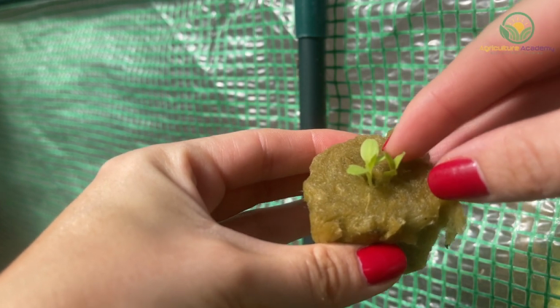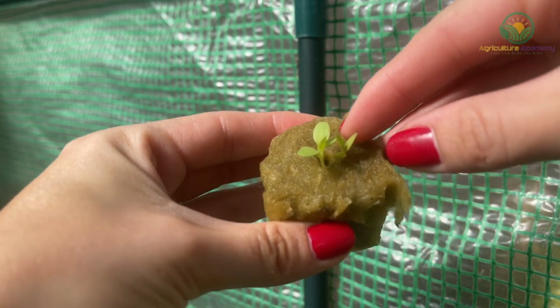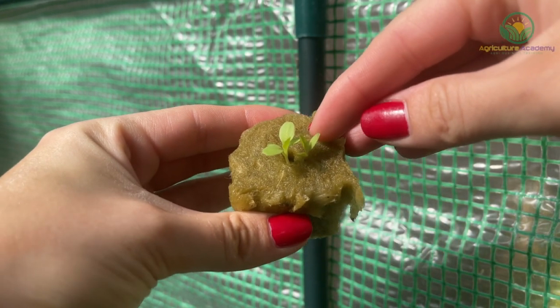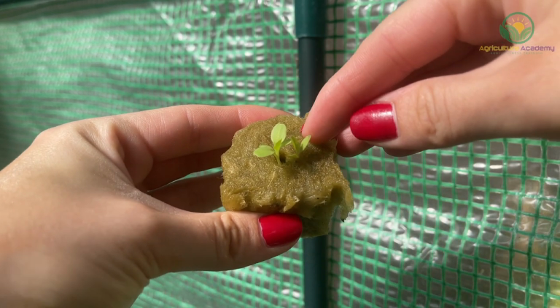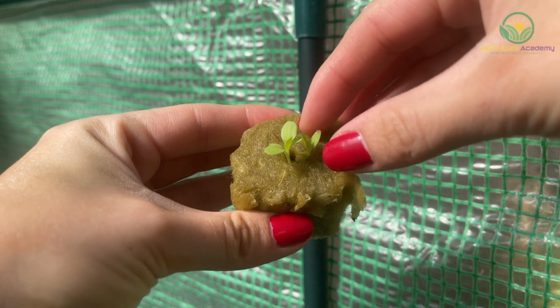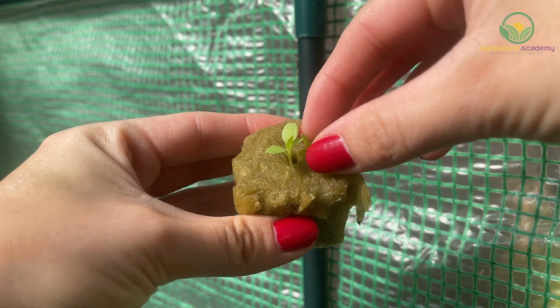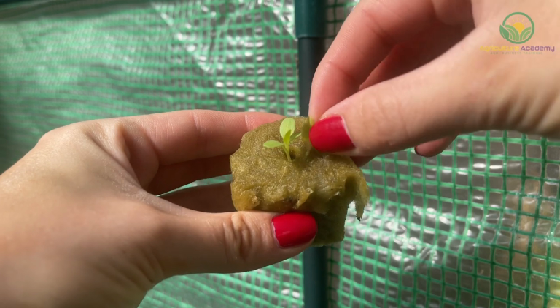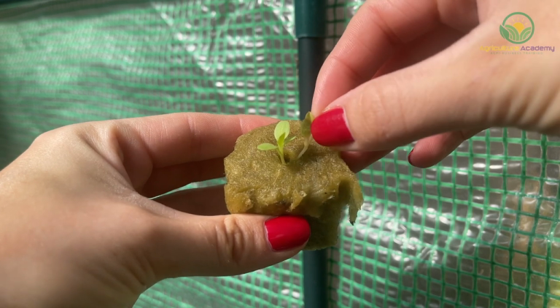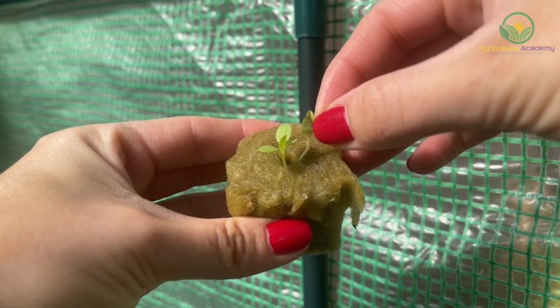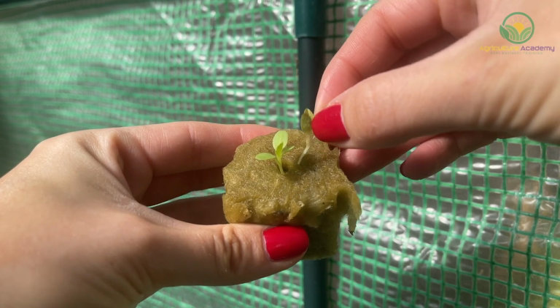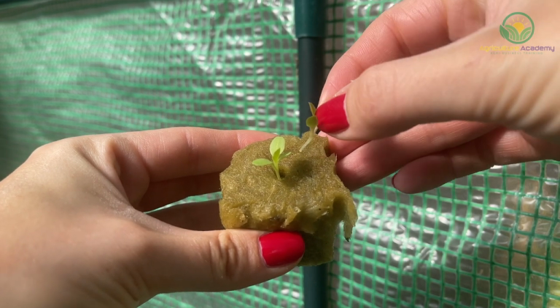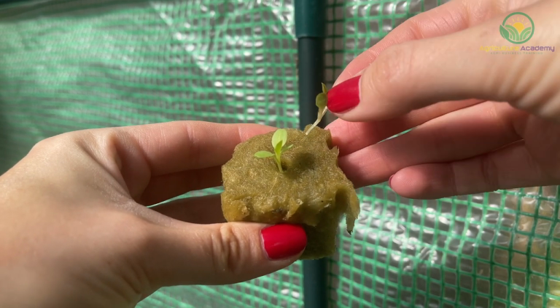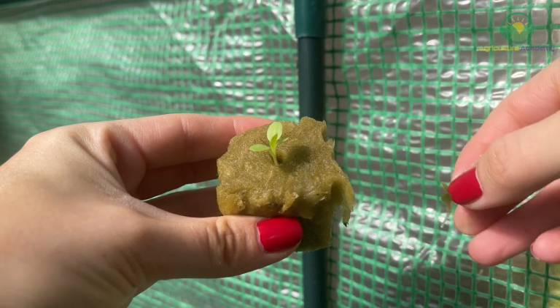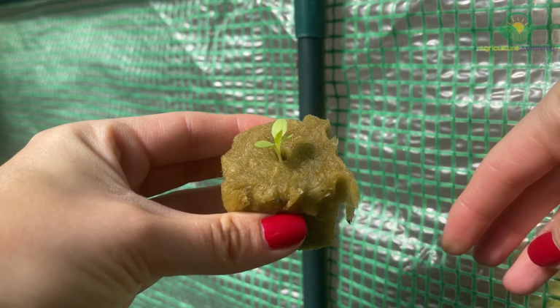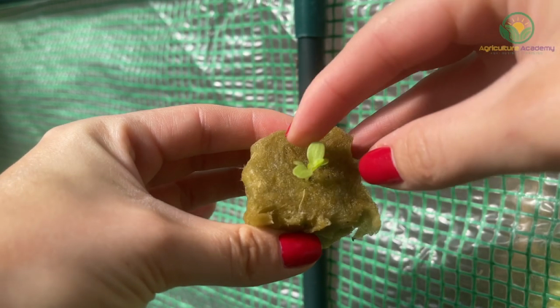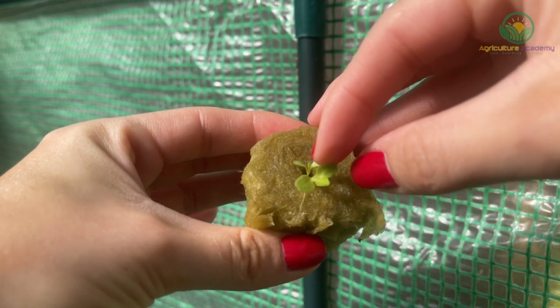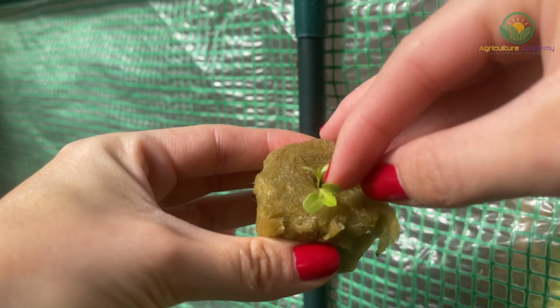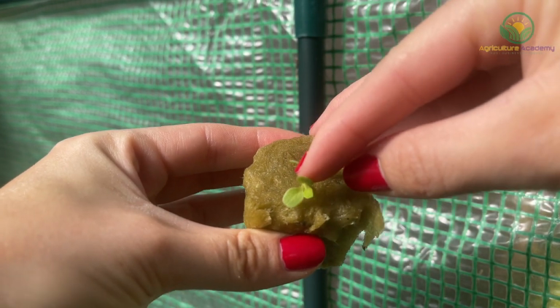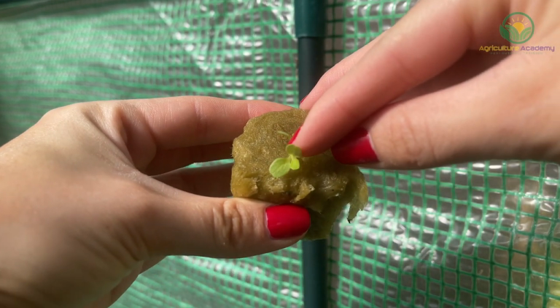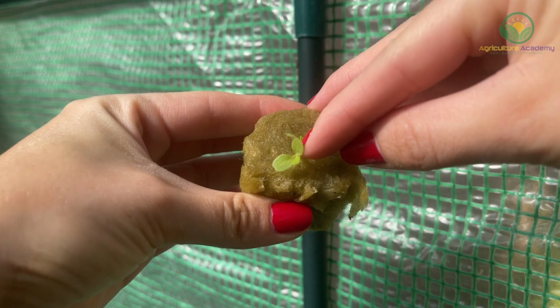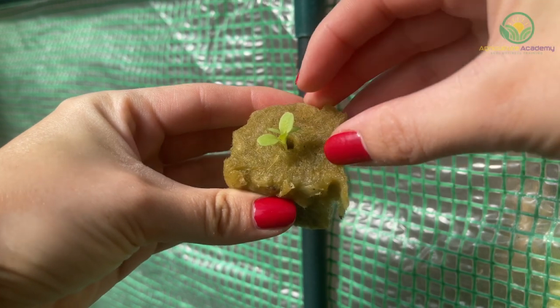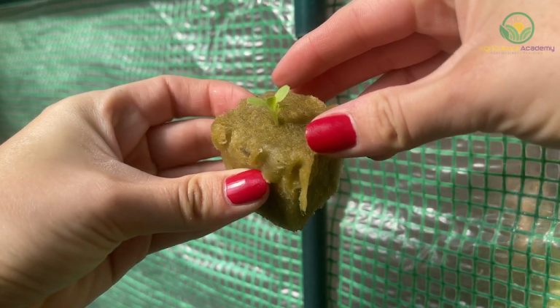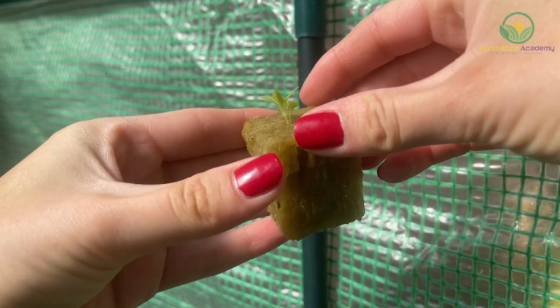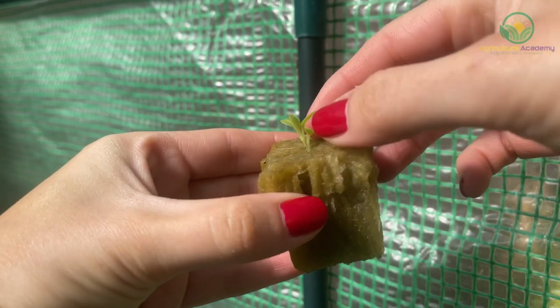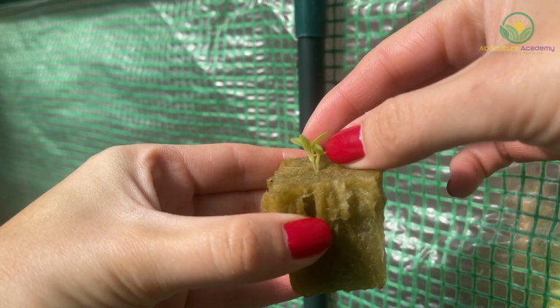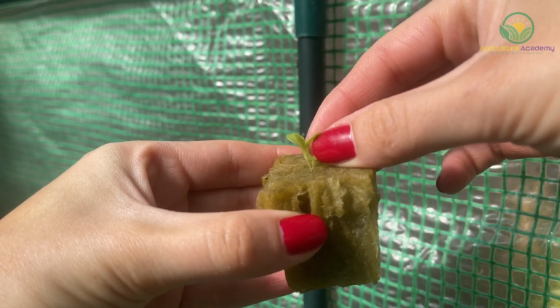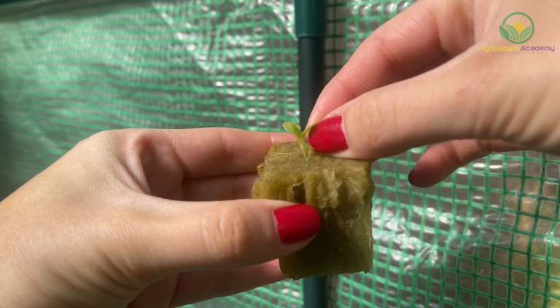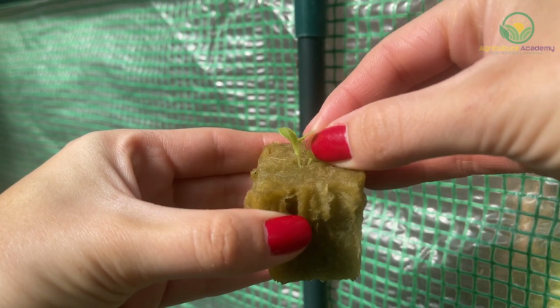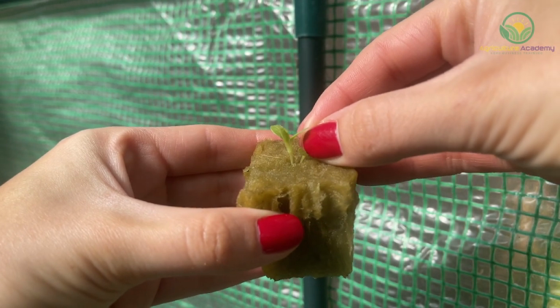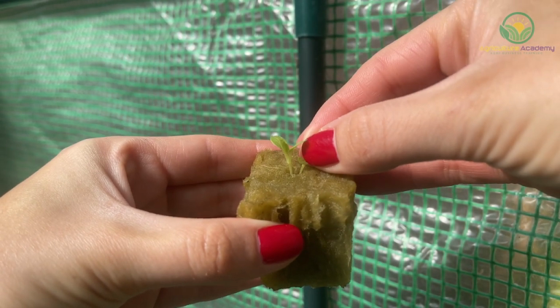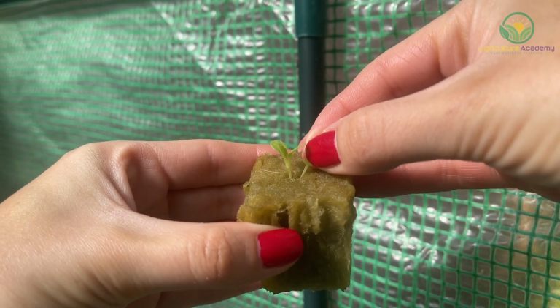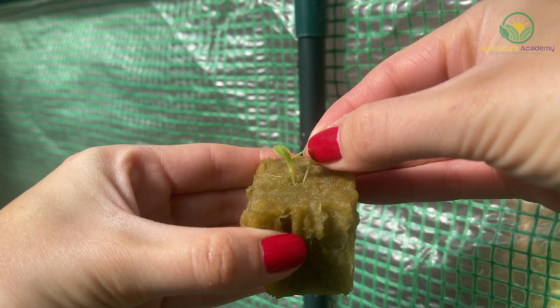Once your seedlings have put on some growth over the next couple of weeks, you can transfer them to your hydroponic system. Simply place the seedling and their rockwool block into the plastic pot, and then put the pot and seedling into your system.